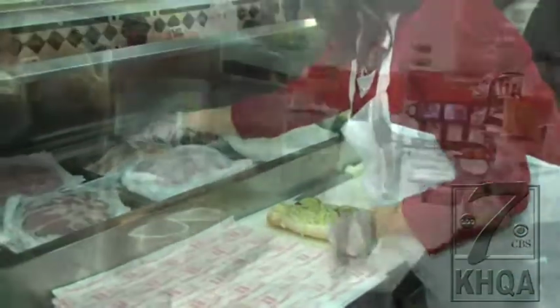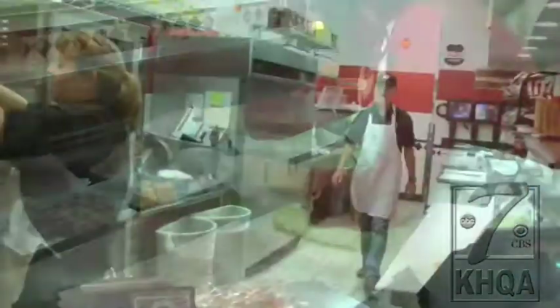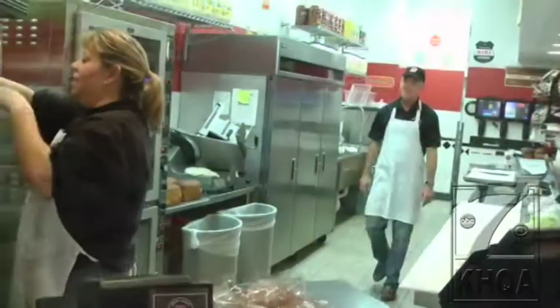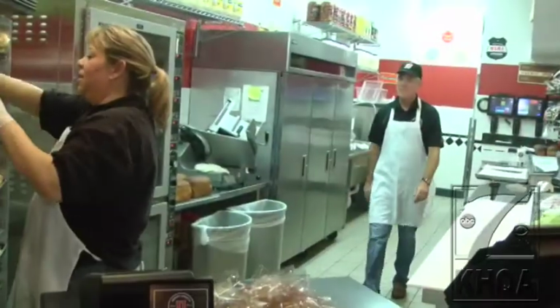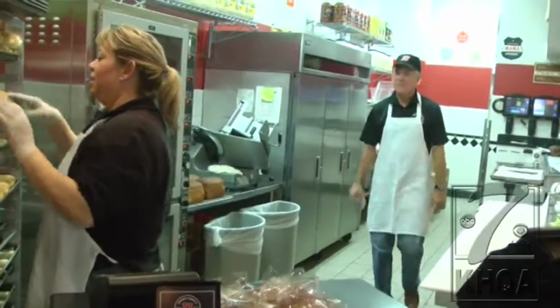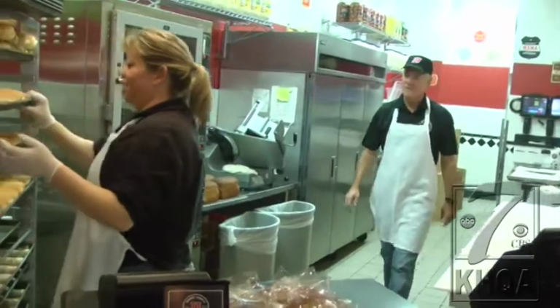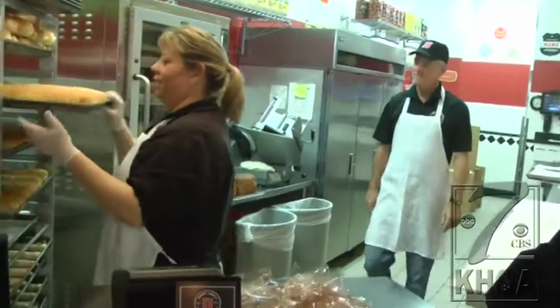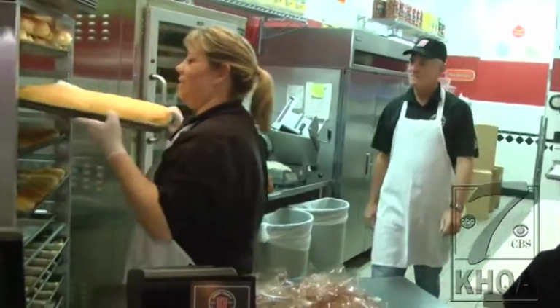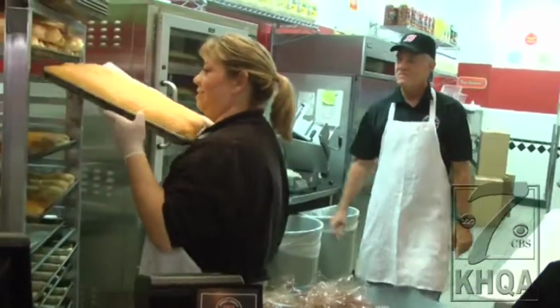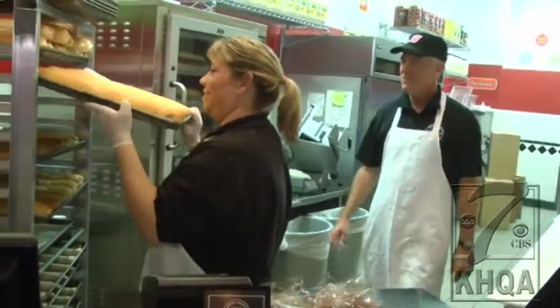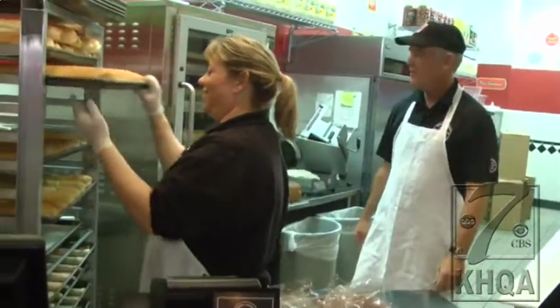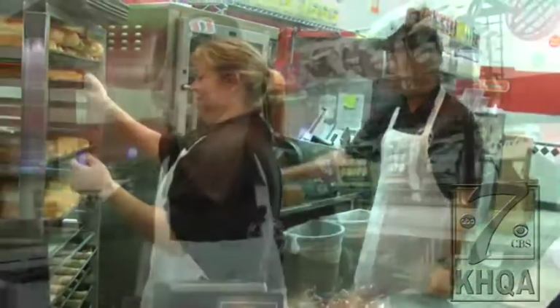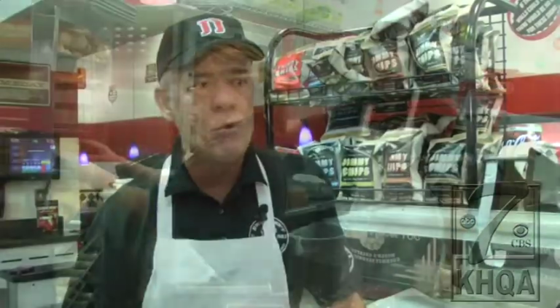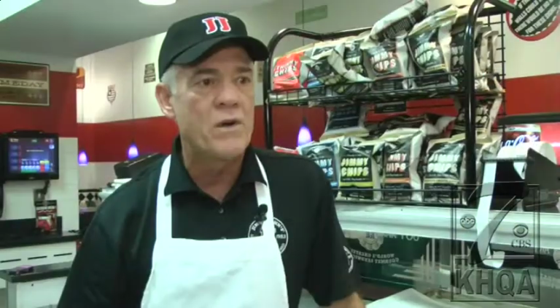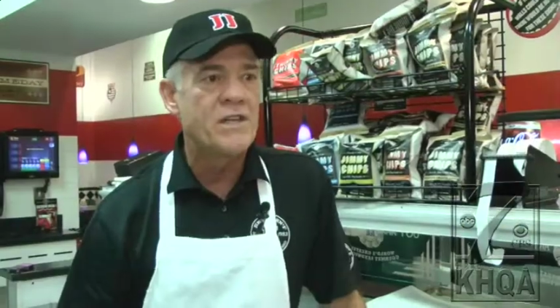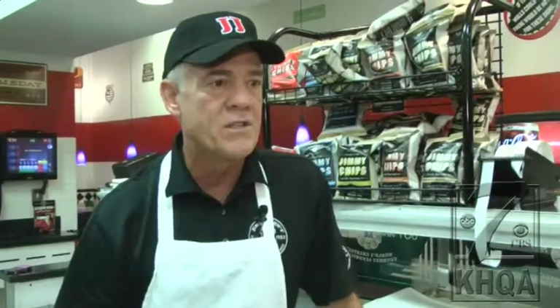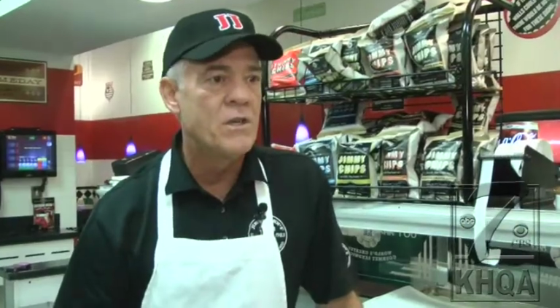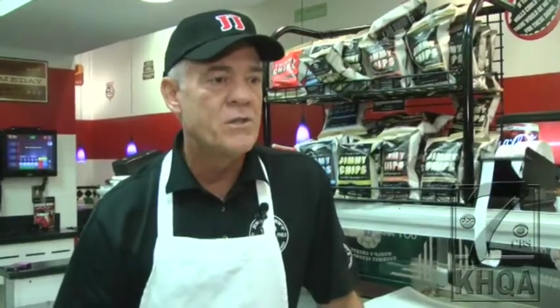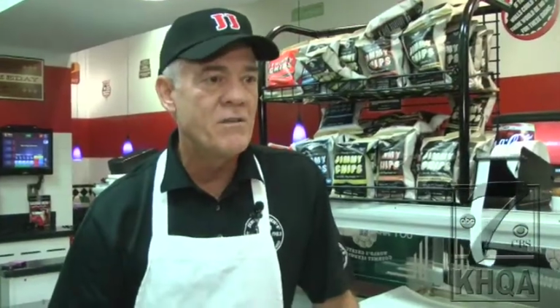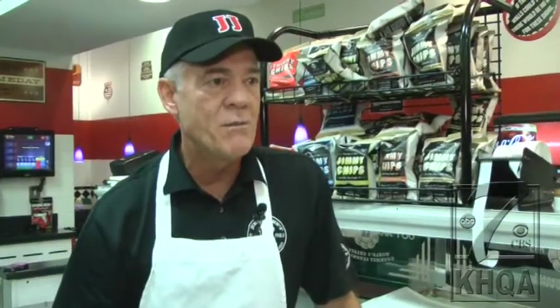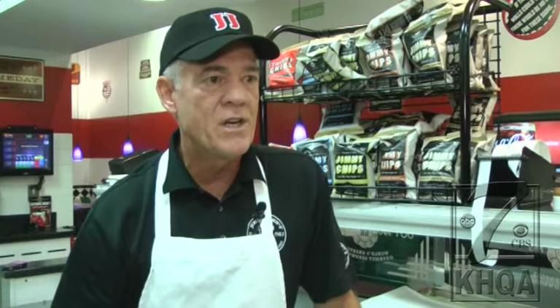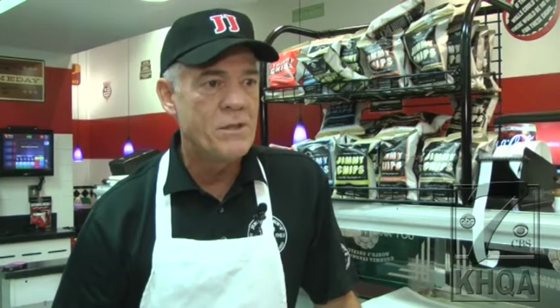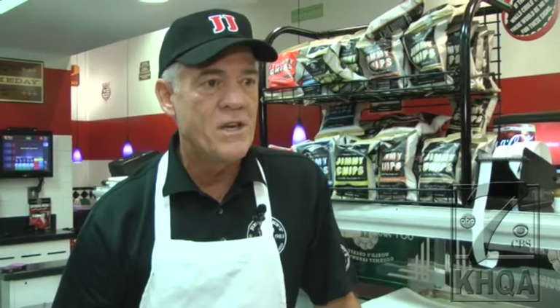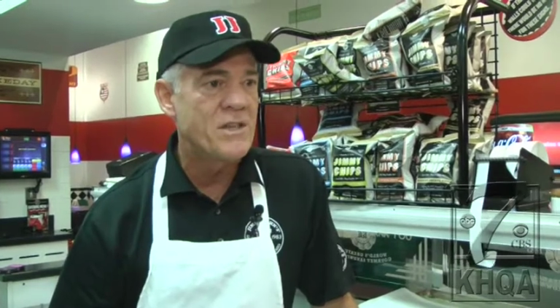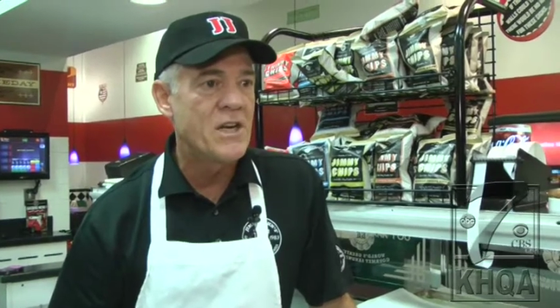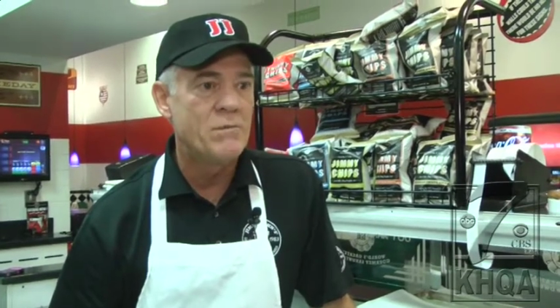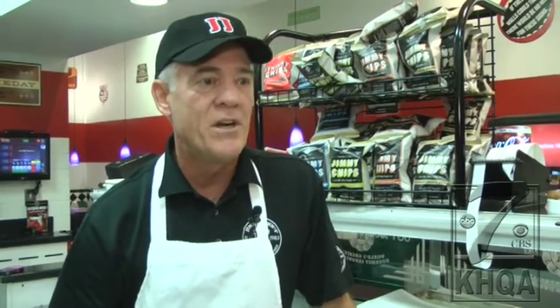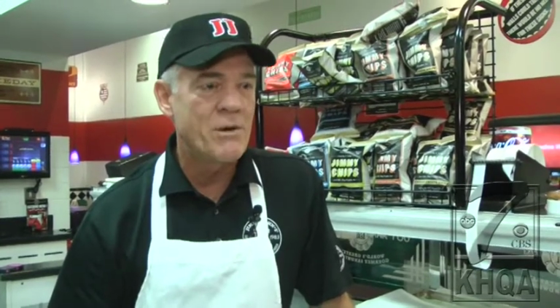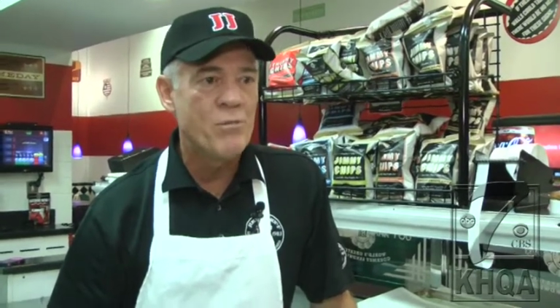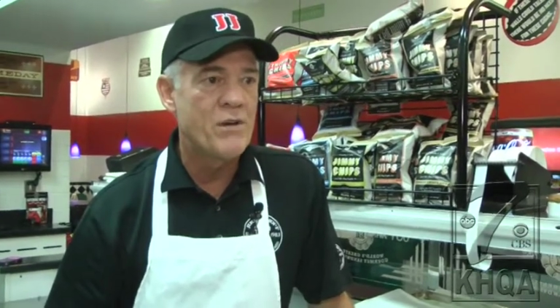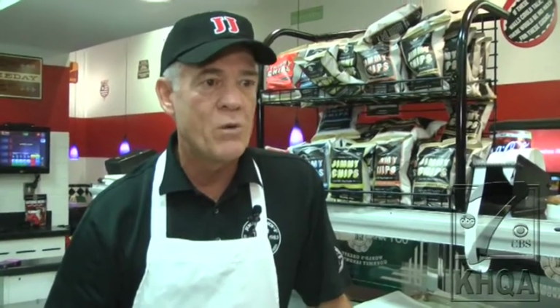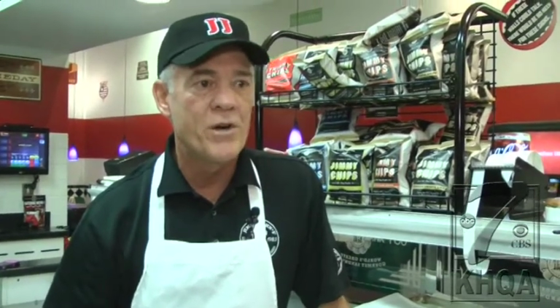Owner Tim Eaton says it's all about consistency. It's very important to do everything in the system so that every sandwich you get from Jimmy John's is going to be the same. You're not going to be disappointed no matter where you go.